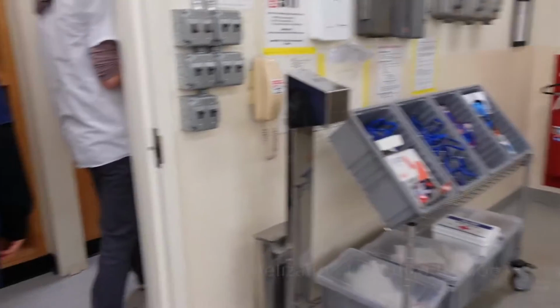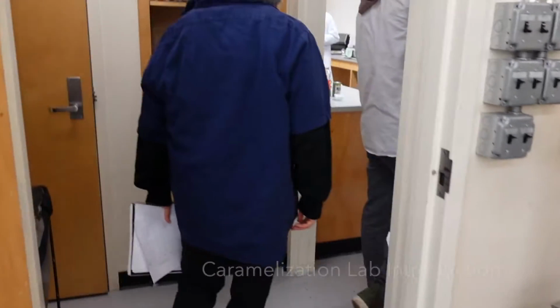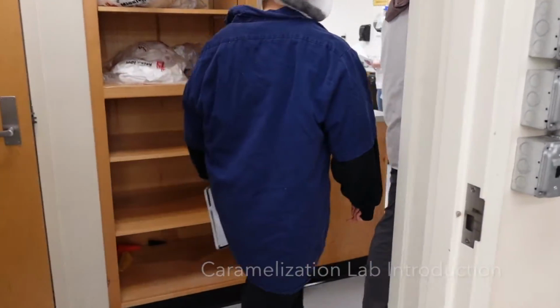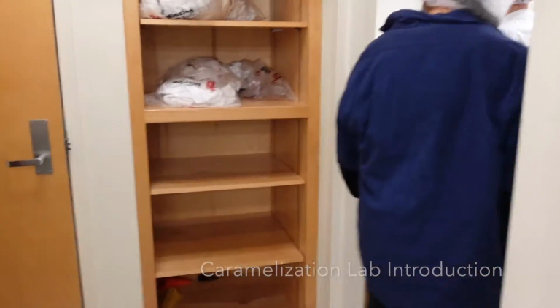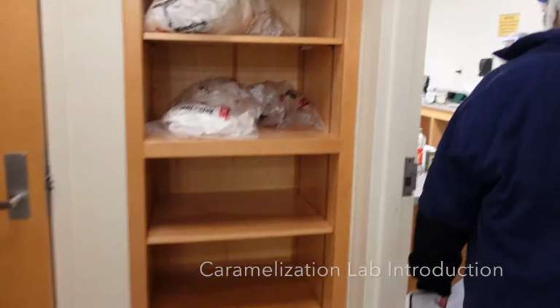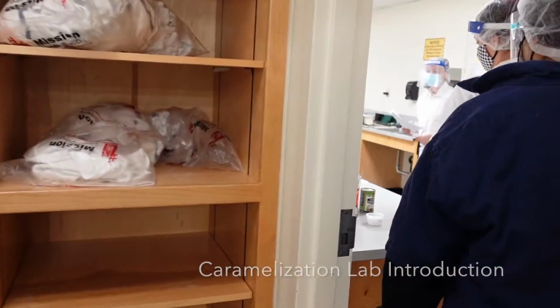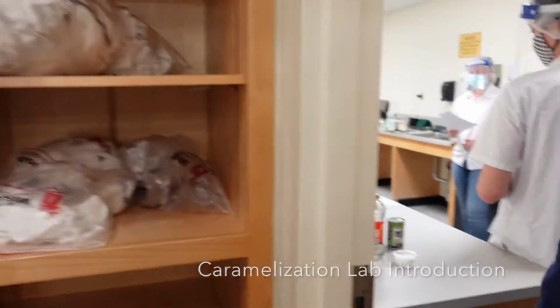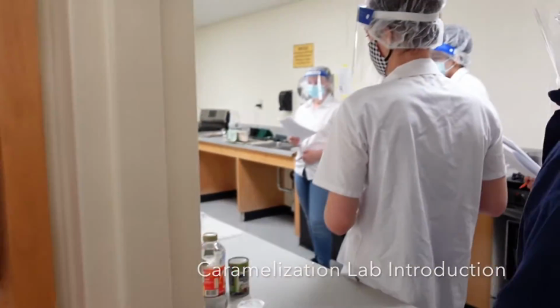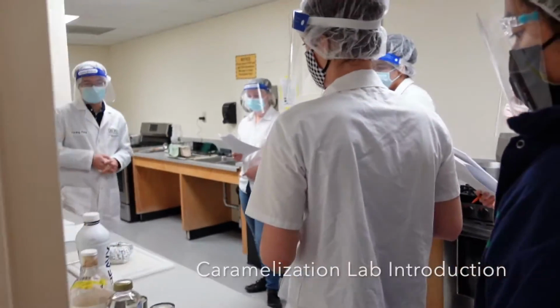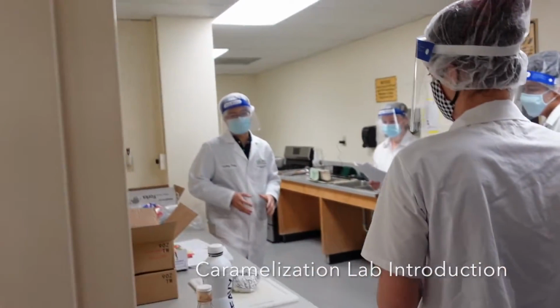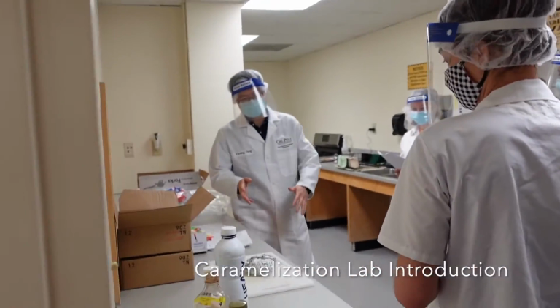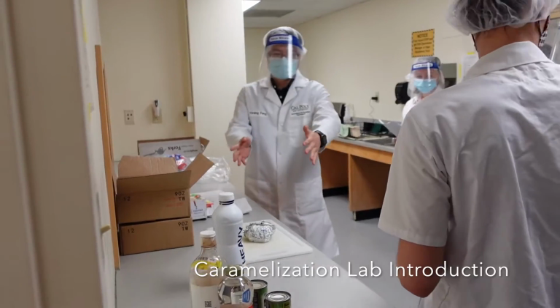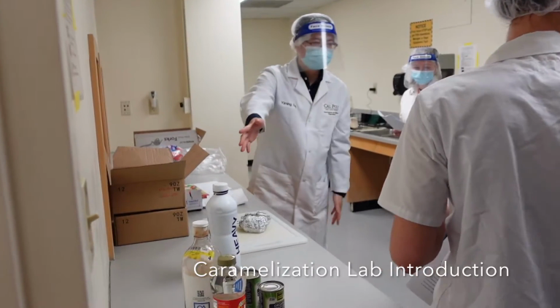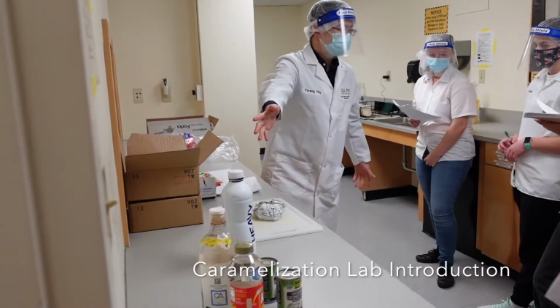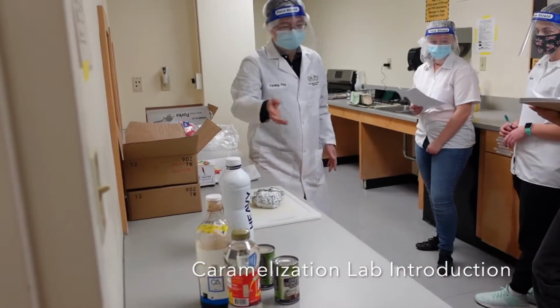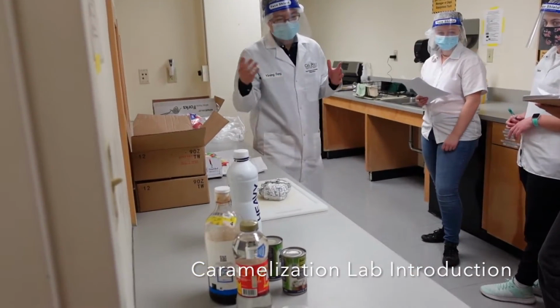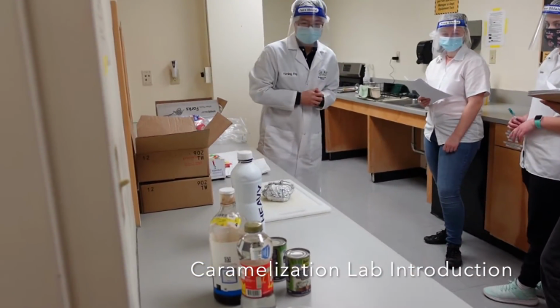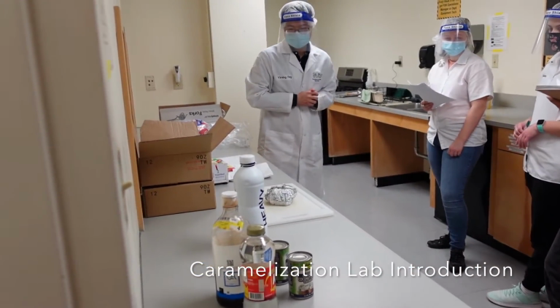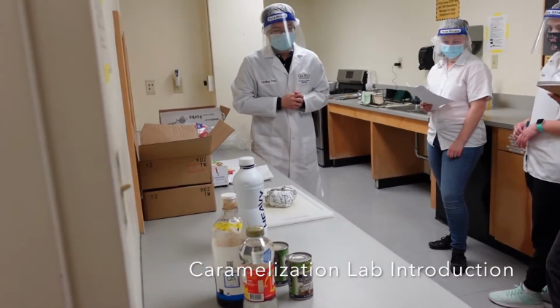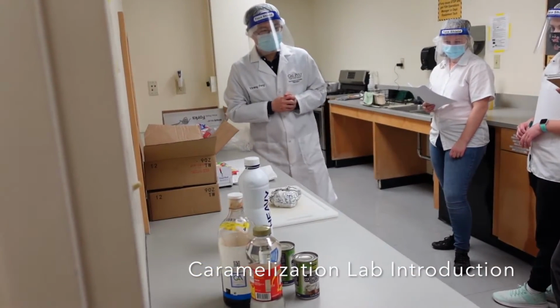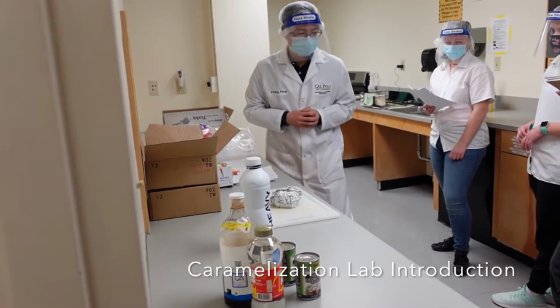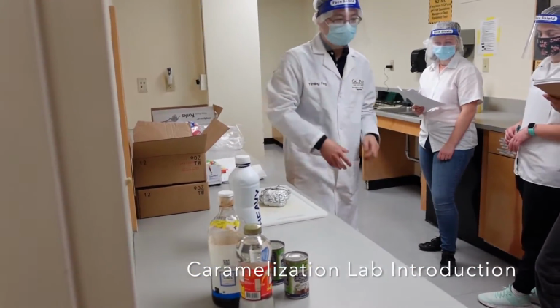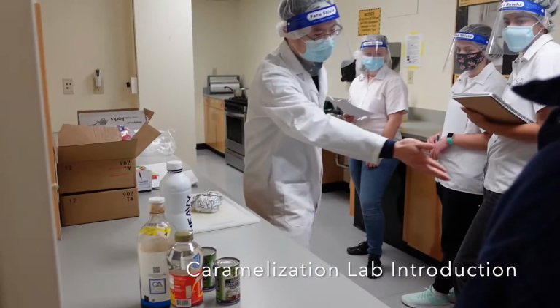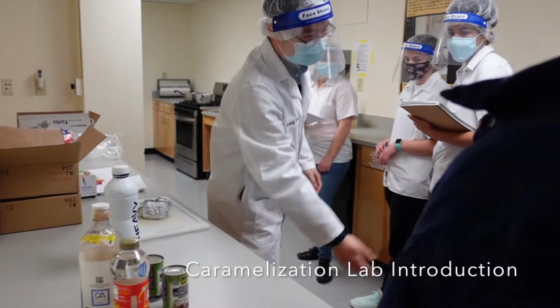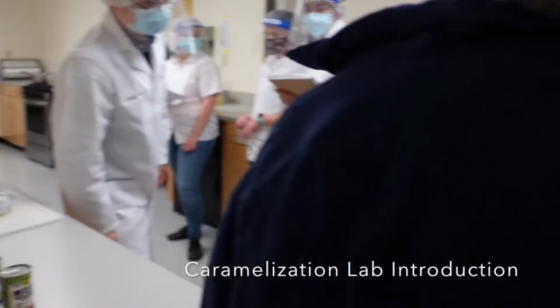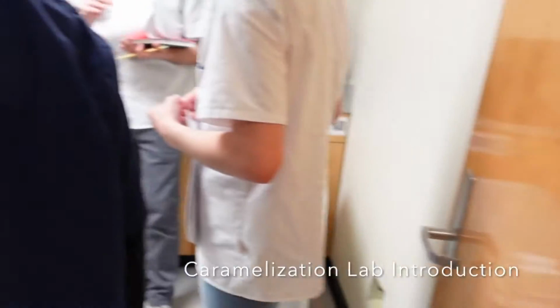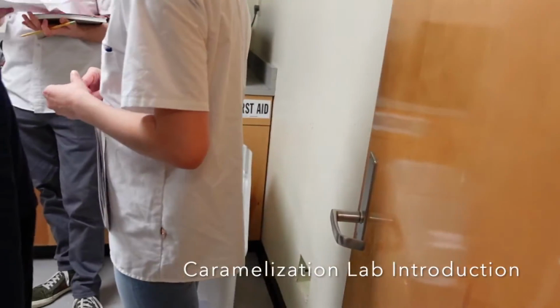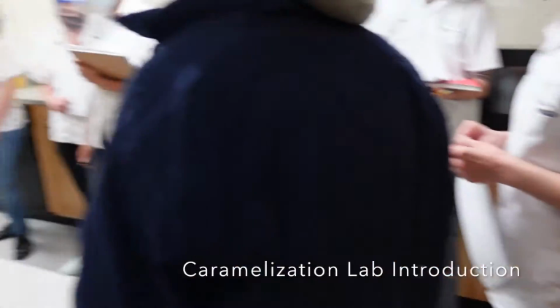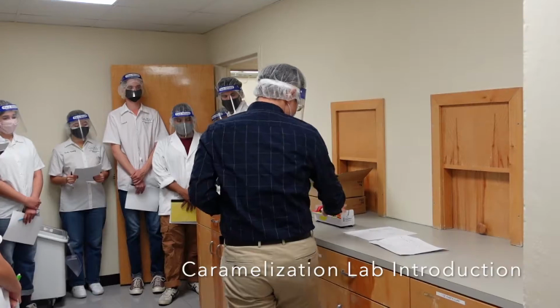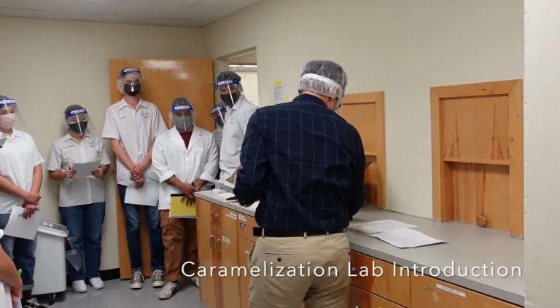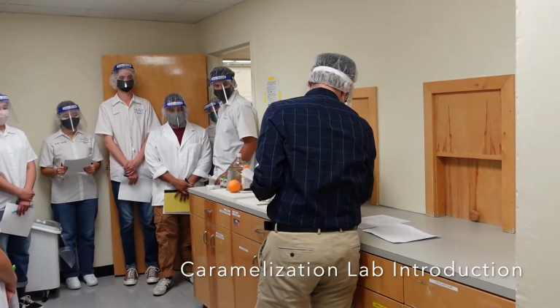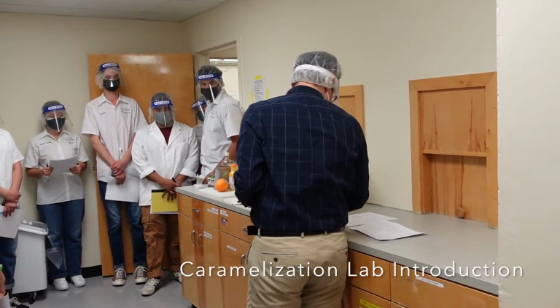For the caramelization lab, we basically have all the ingredients on the table here, so just take whatever you need. There's the sugar in the tank, and the labeling.